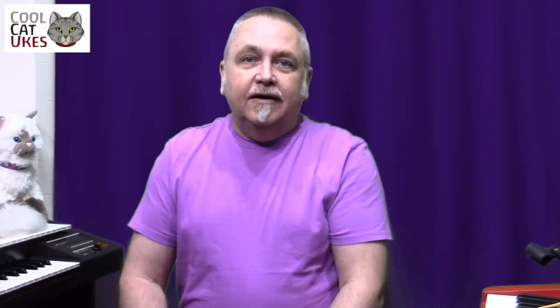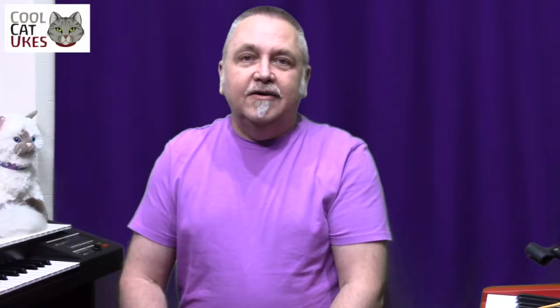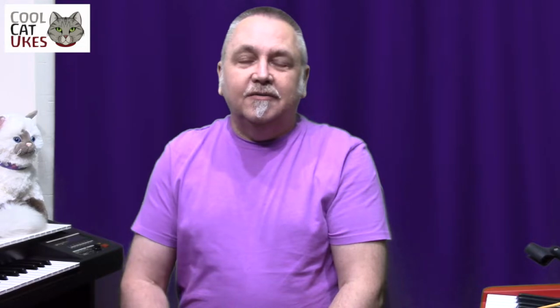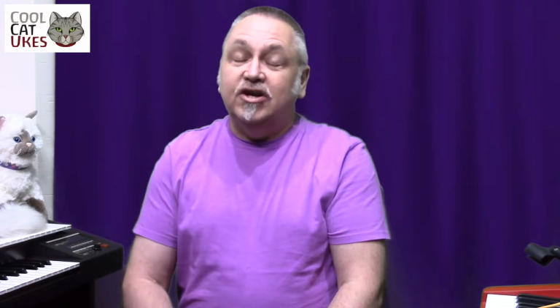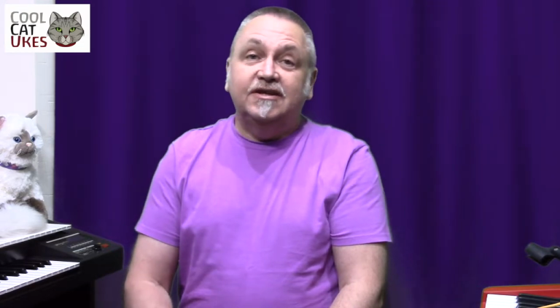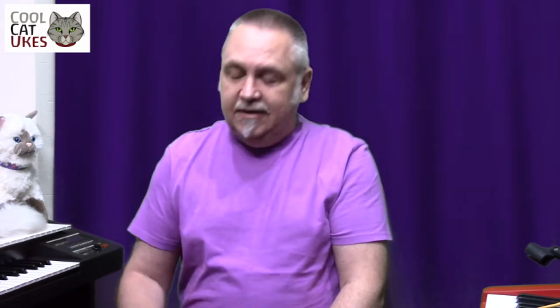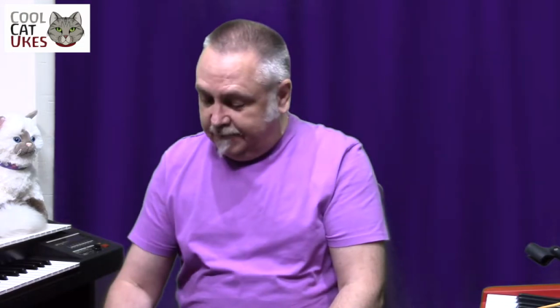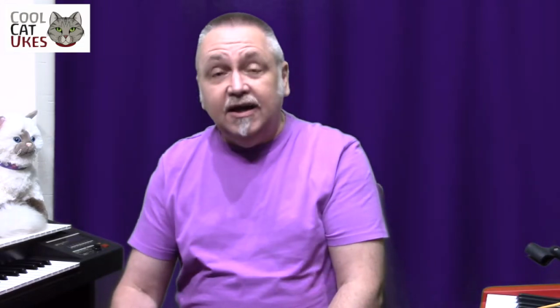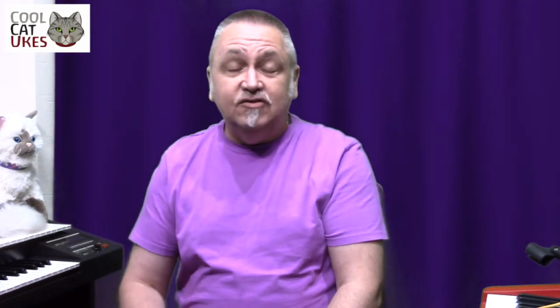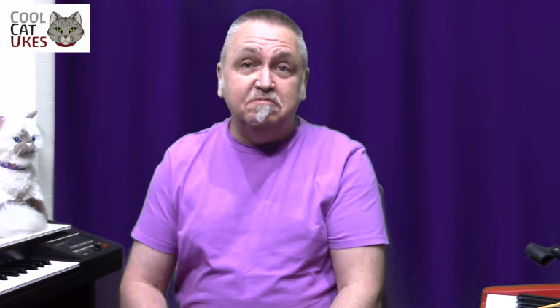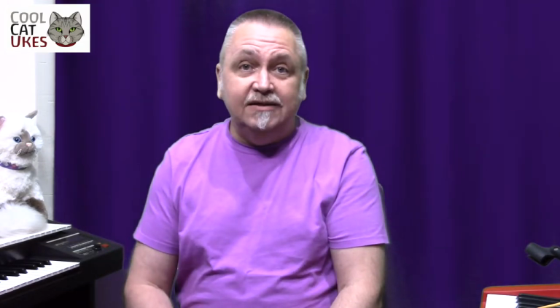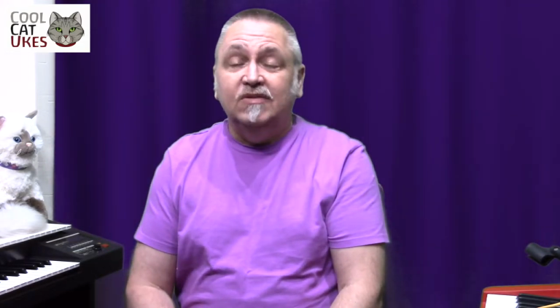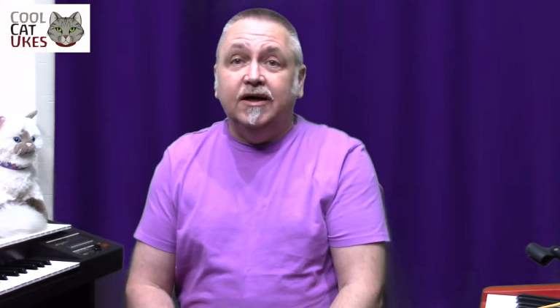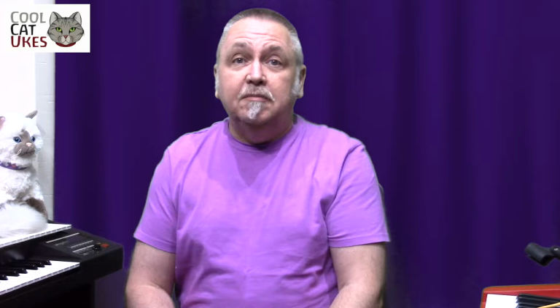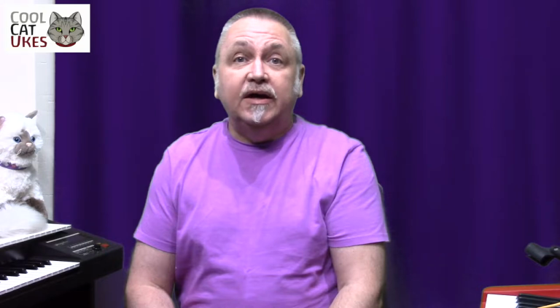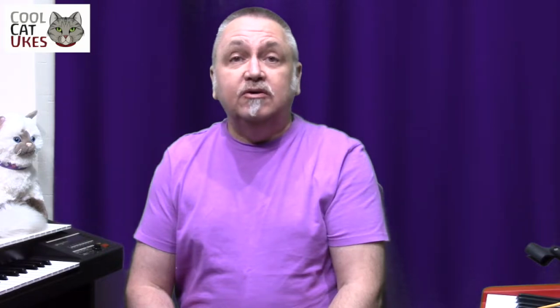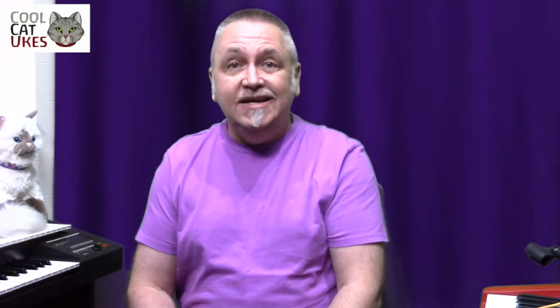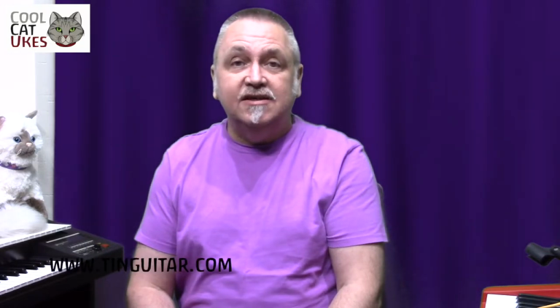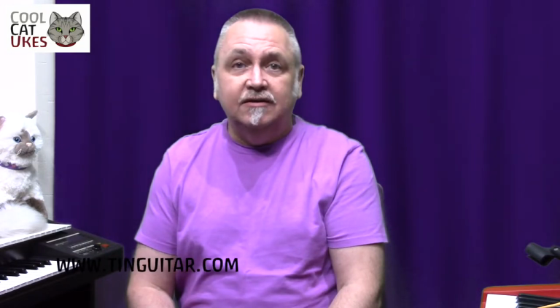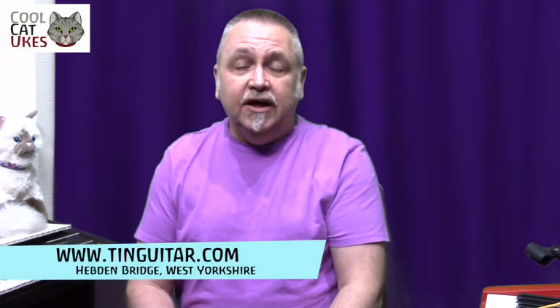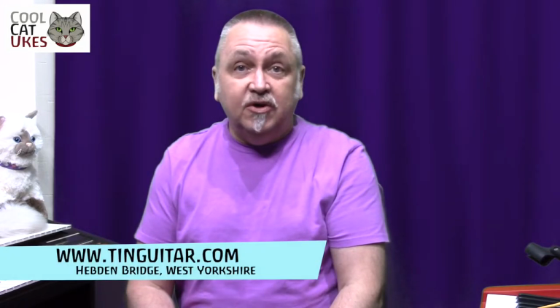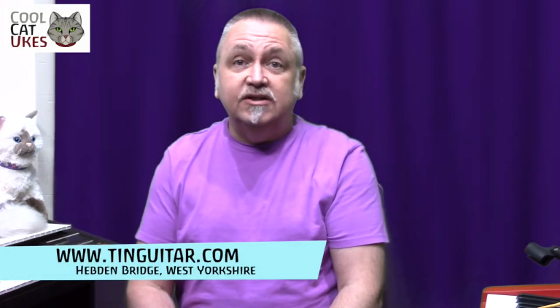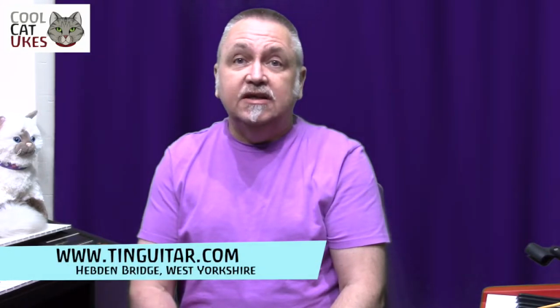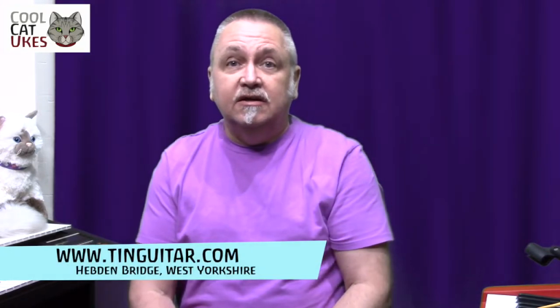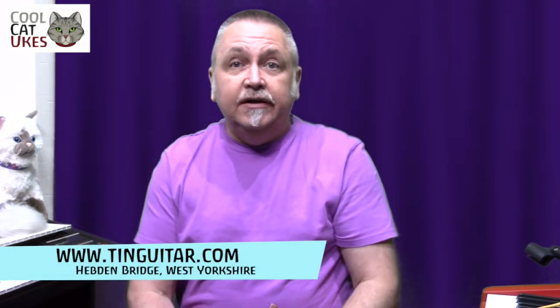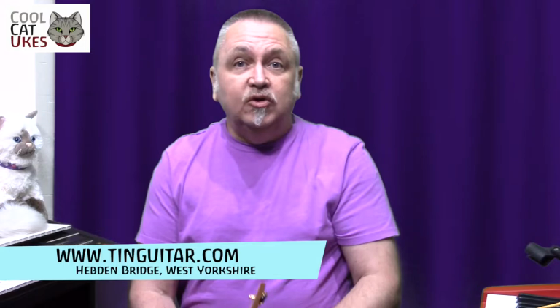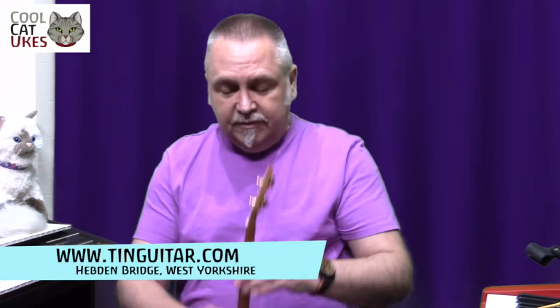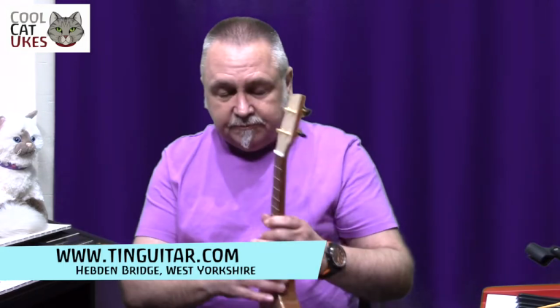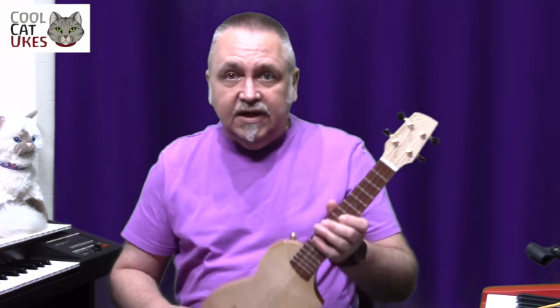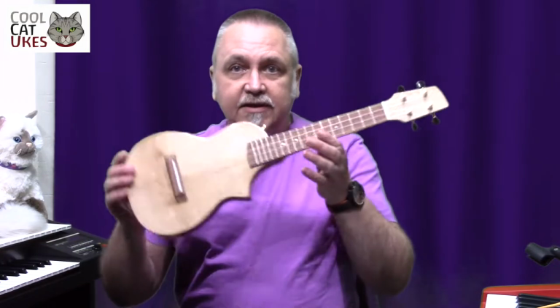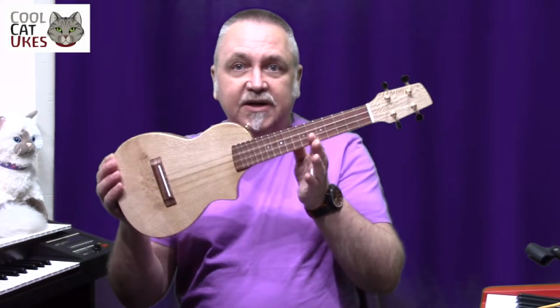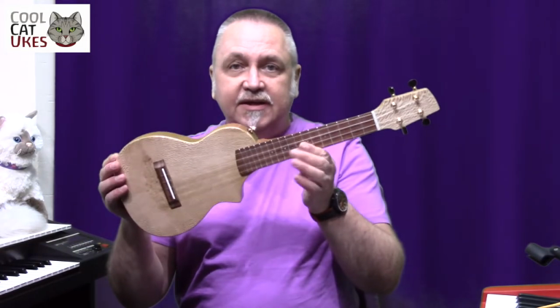Hello. I'm going to show you today a ukulele I've just had made by a company called Tin Guitar — Rob Collins of Tin Guitar up north — and he's made me this.